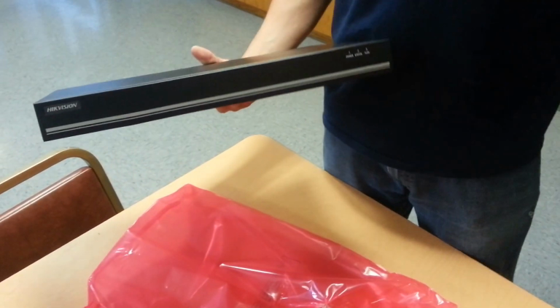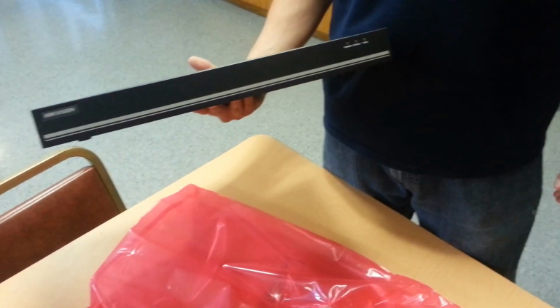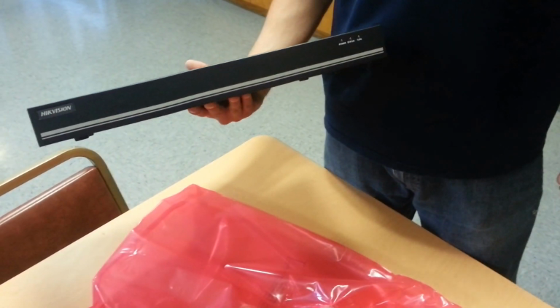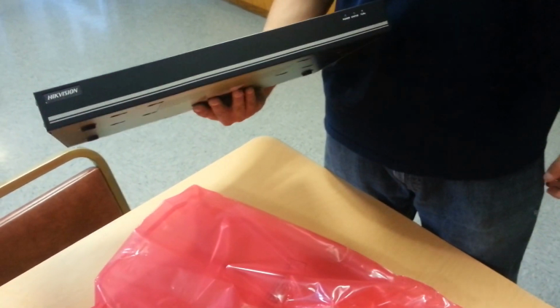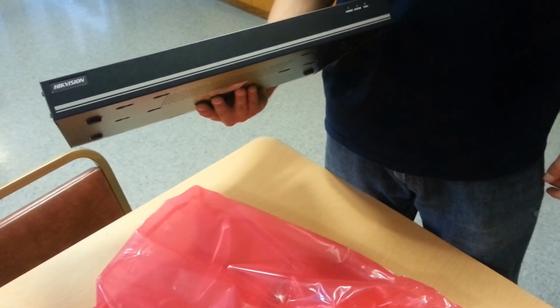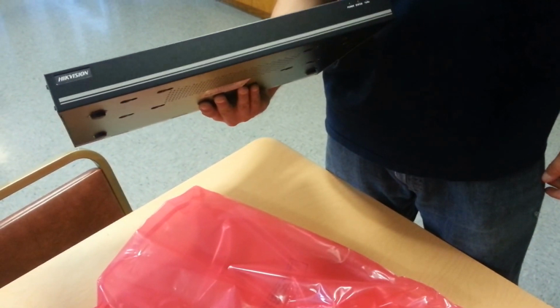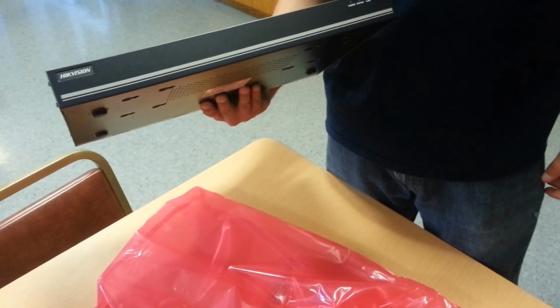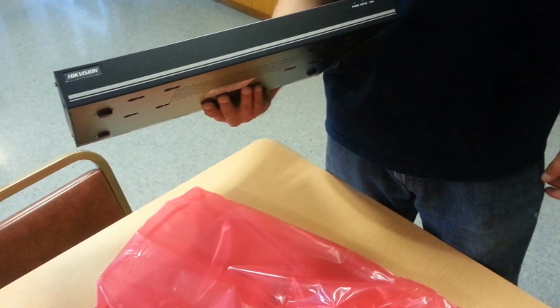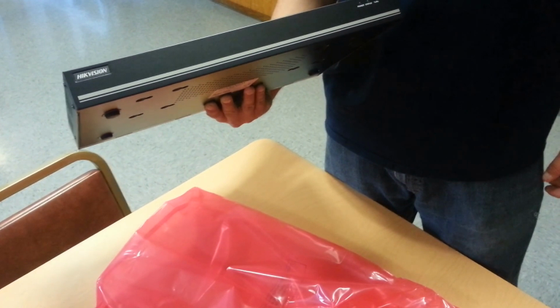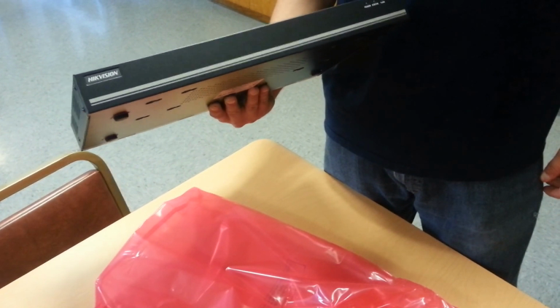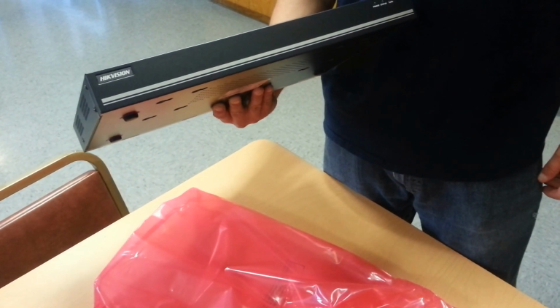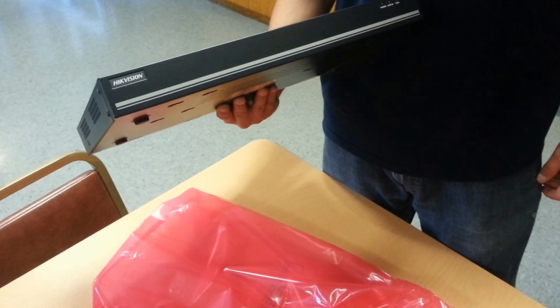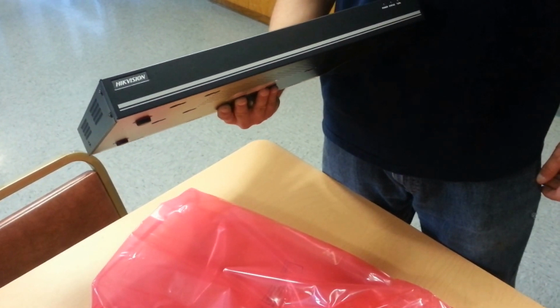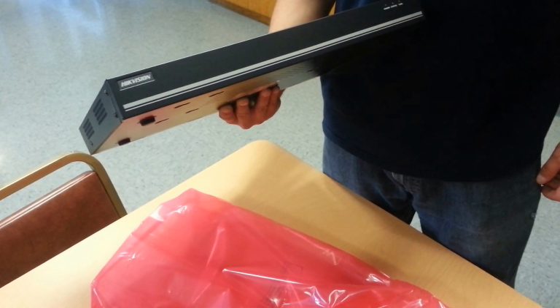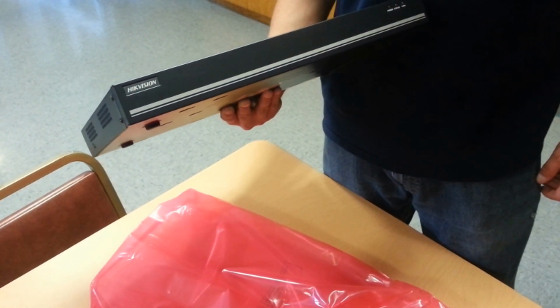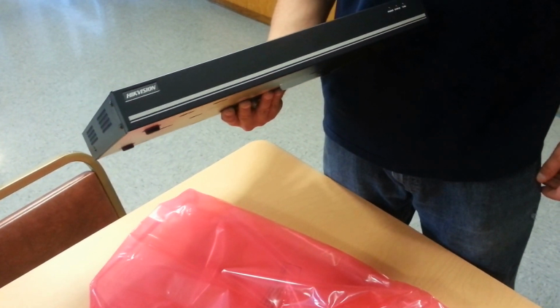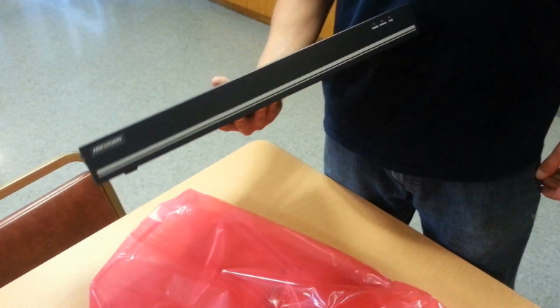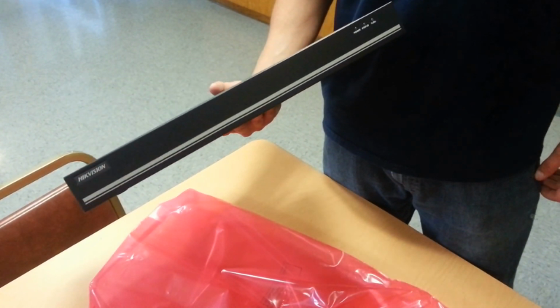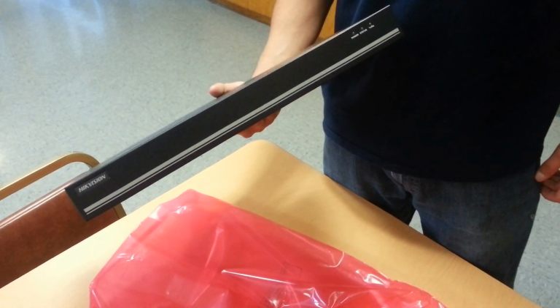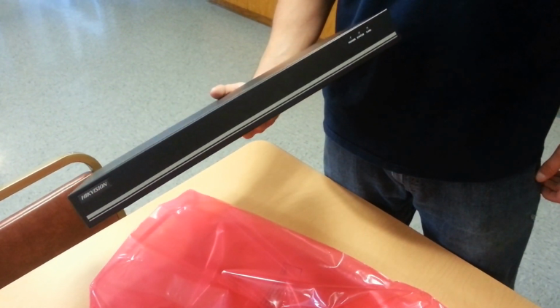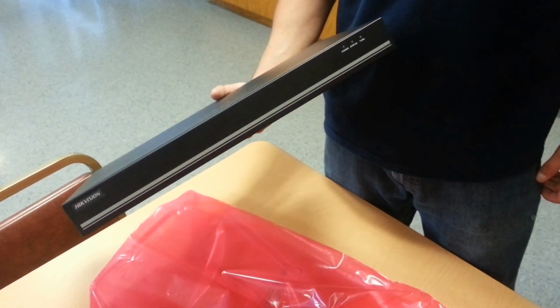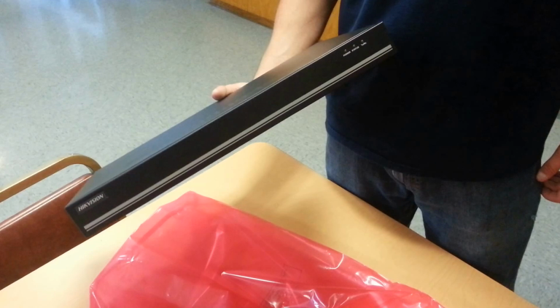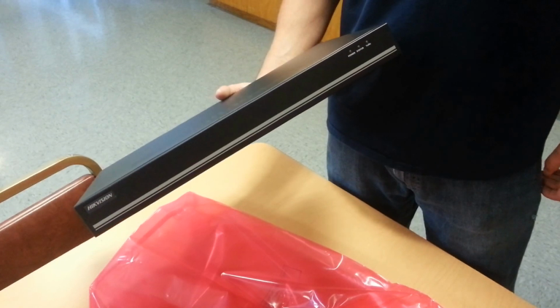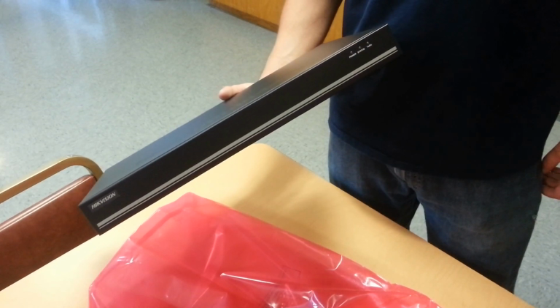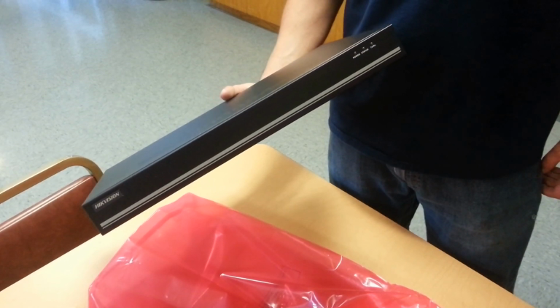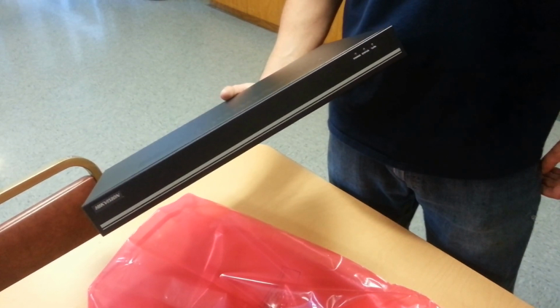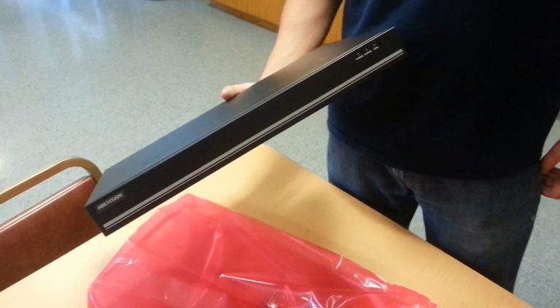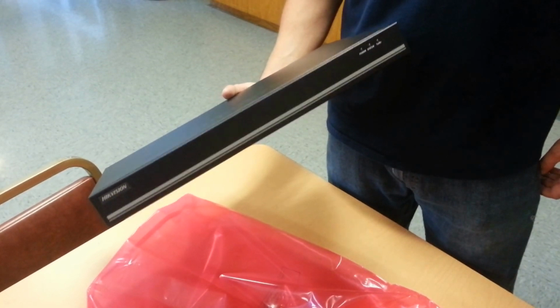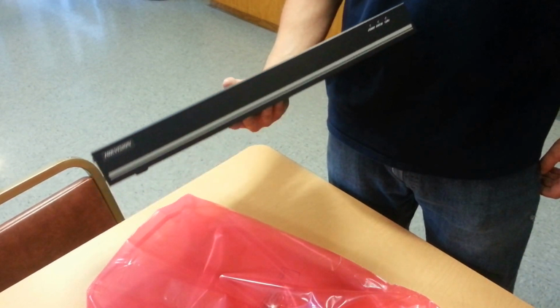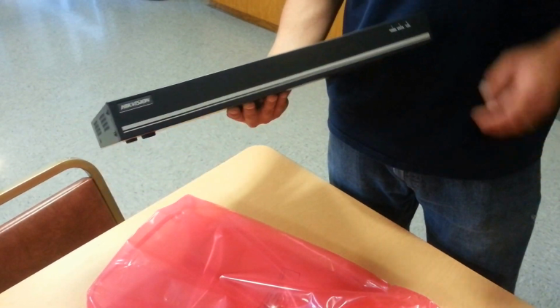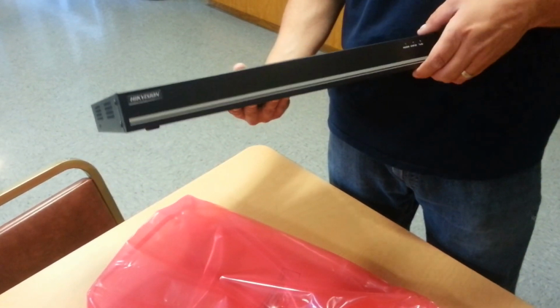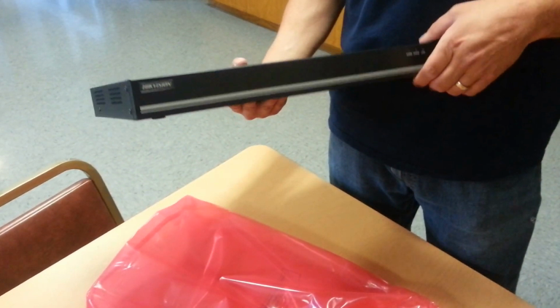Nice, black, sleek-looking — just like the 6516 — but this one can do 48 streaming channels as opposed to 24.